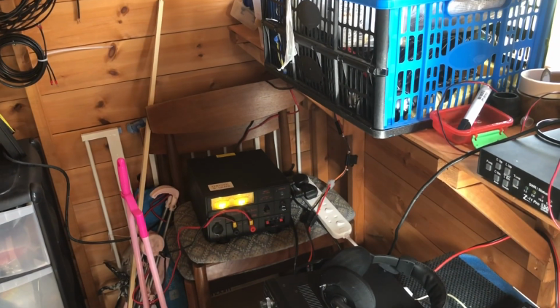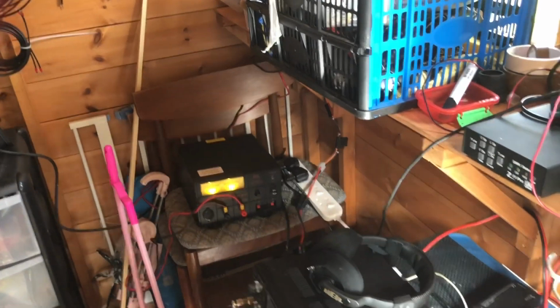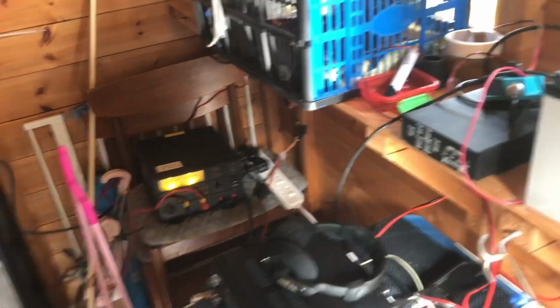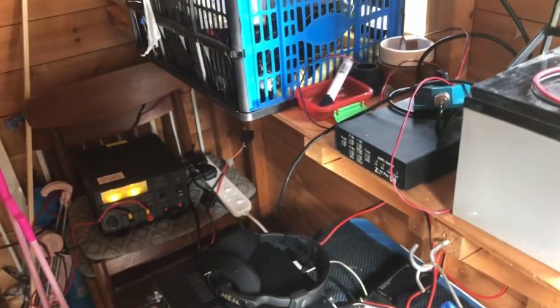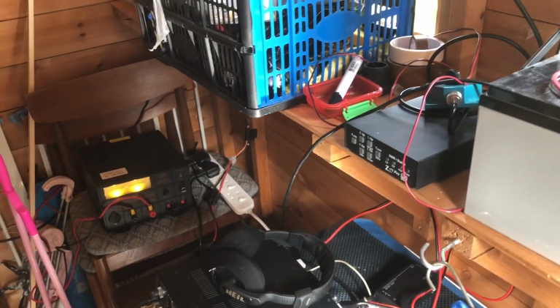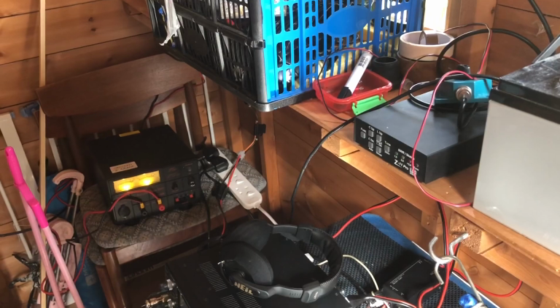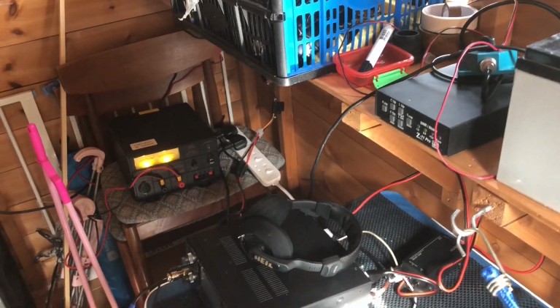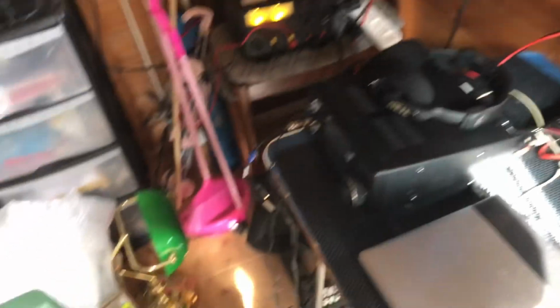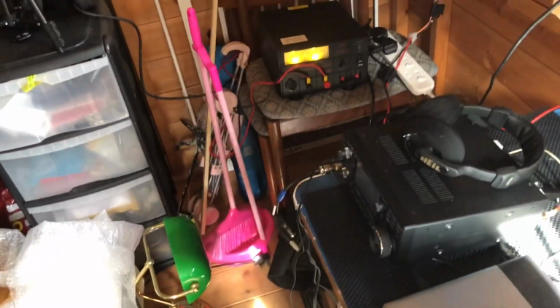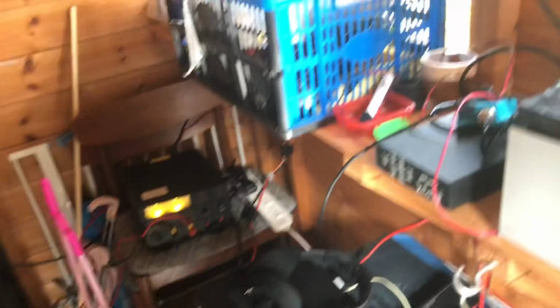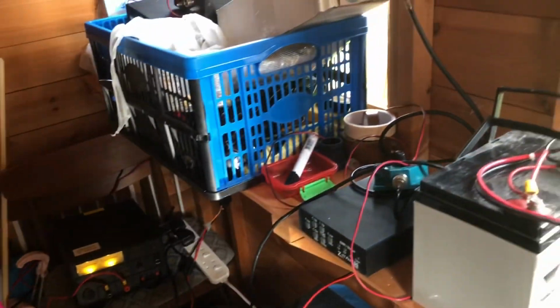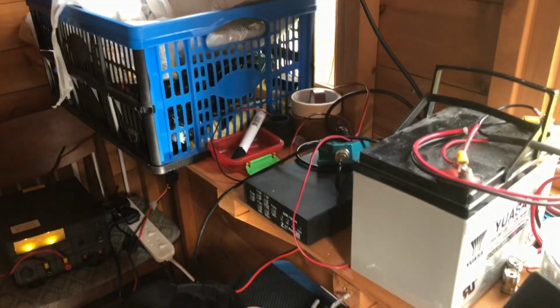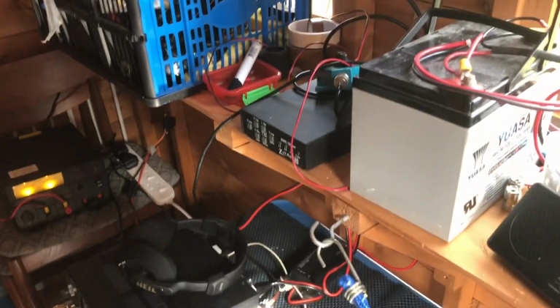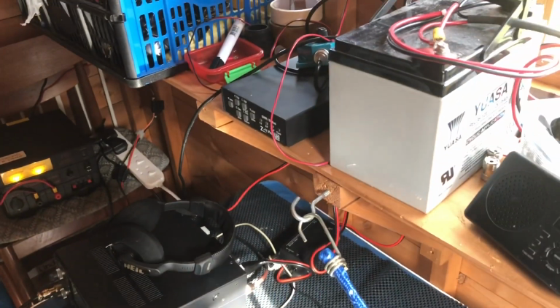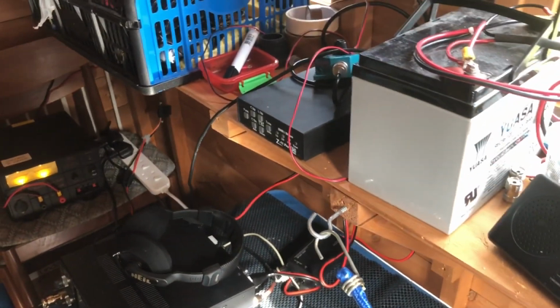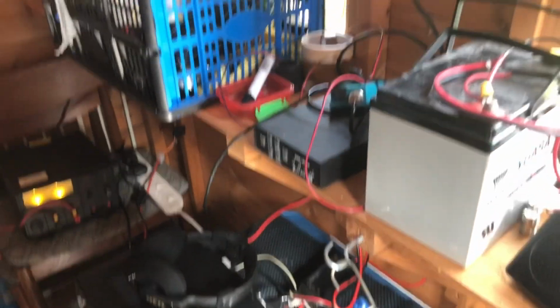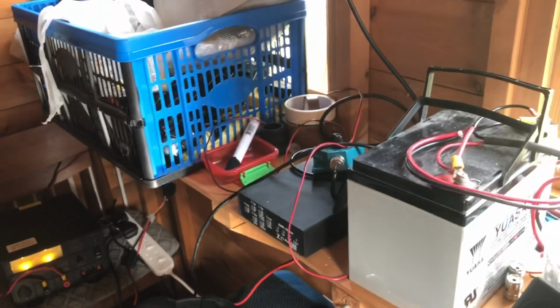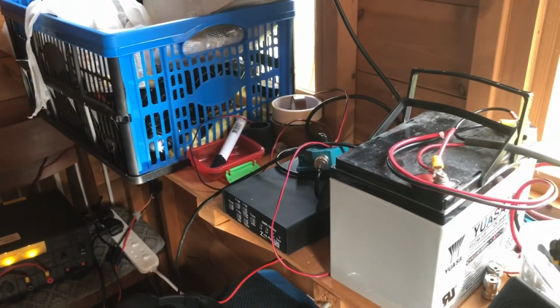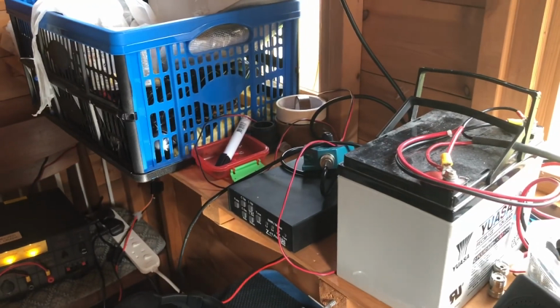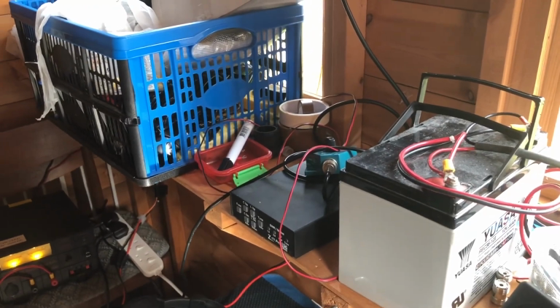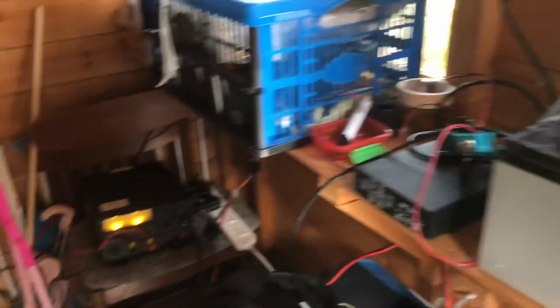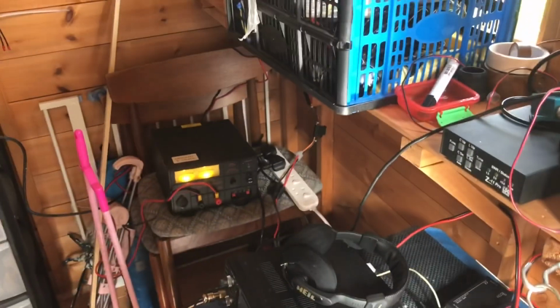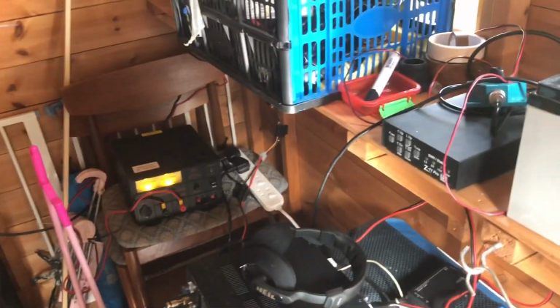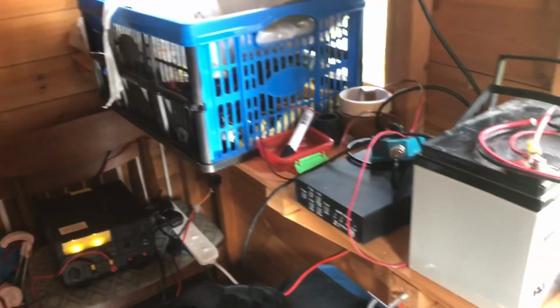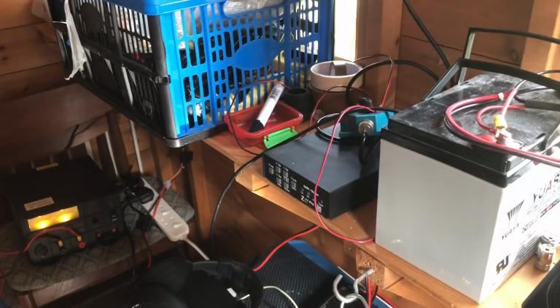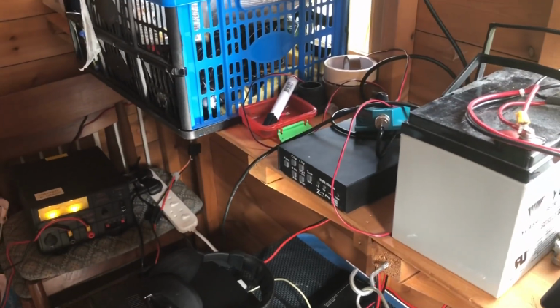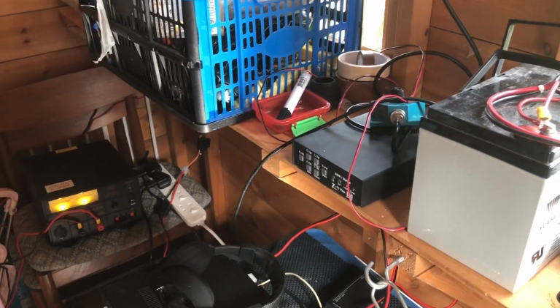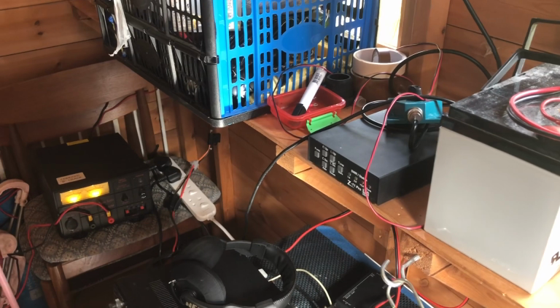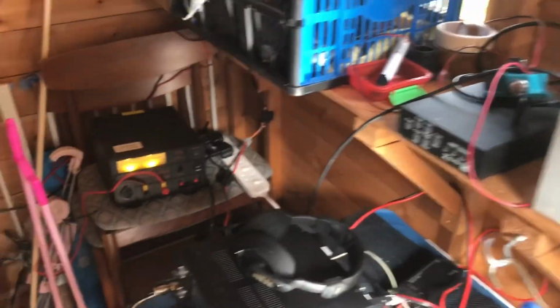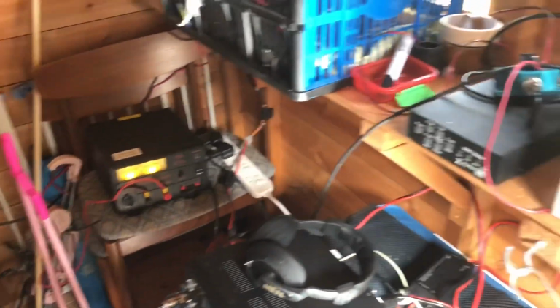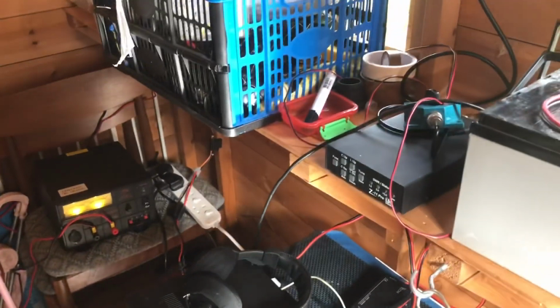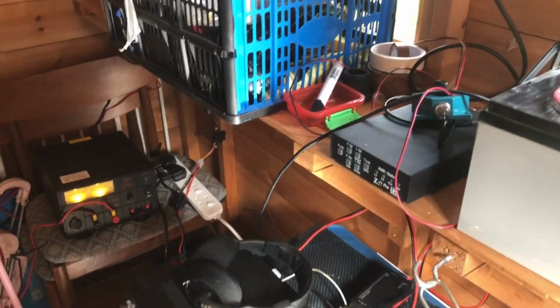Welcome to the increasingly untidy shed shack. It was tidy a week ago, it's not now. Many people would say that my mere presence in a room makes a place look untidy. But I'll leave that for another time. Right, to the matter at hand.